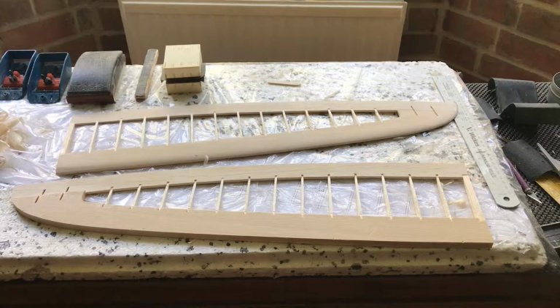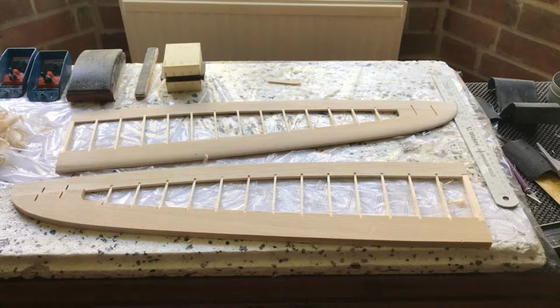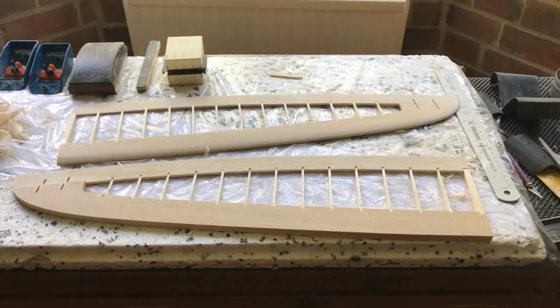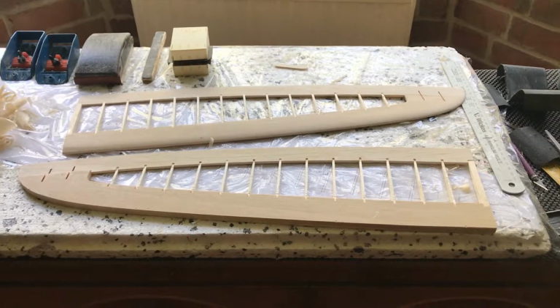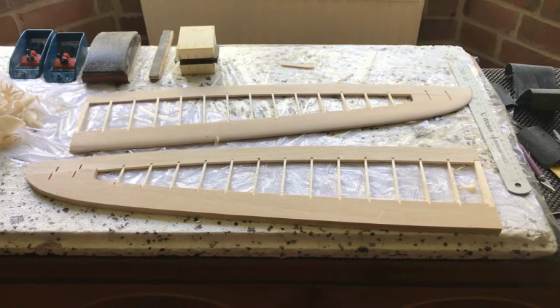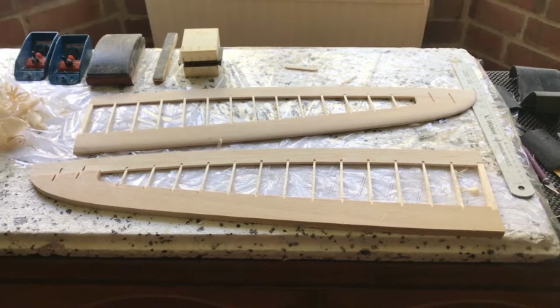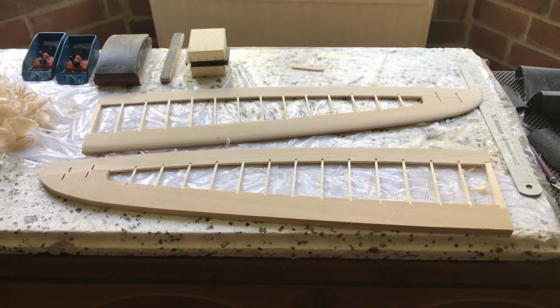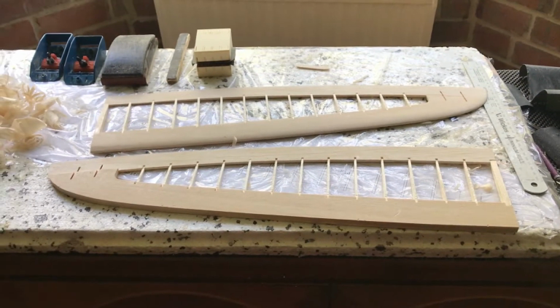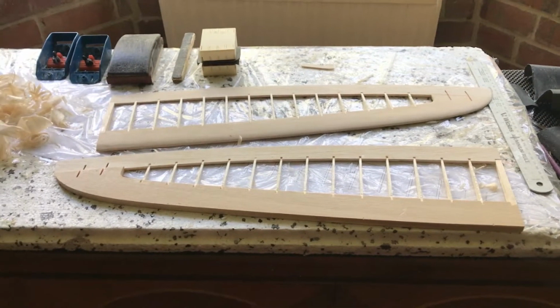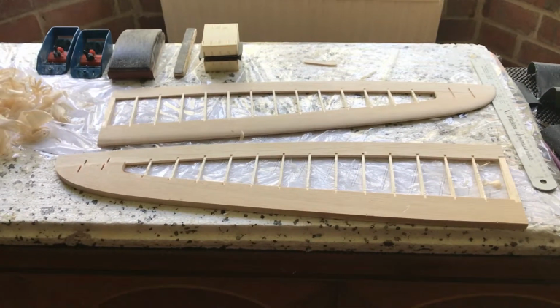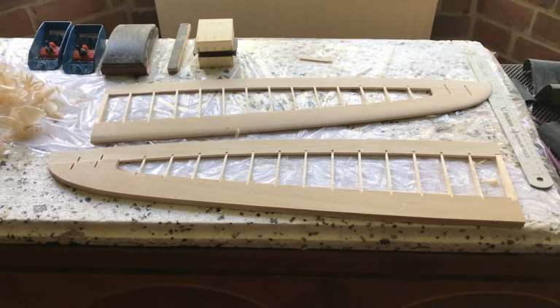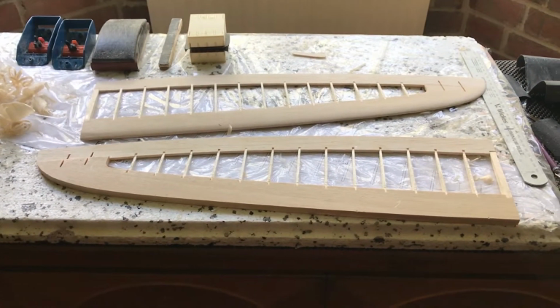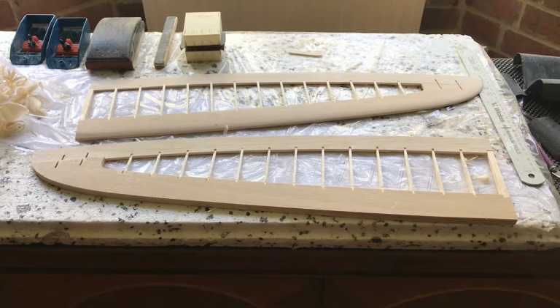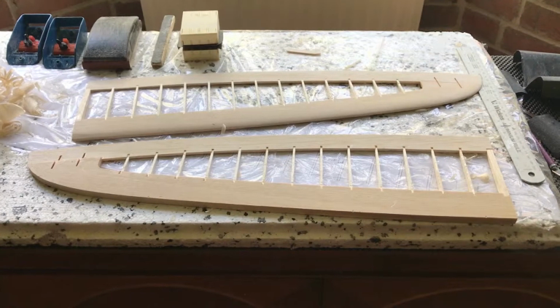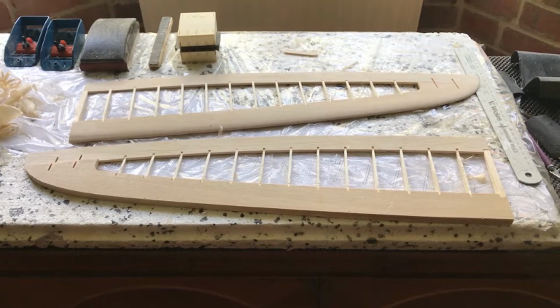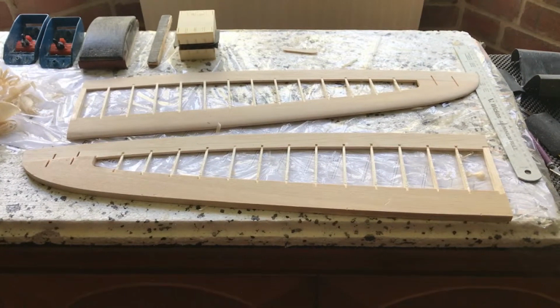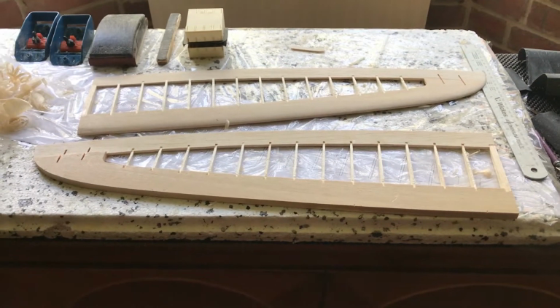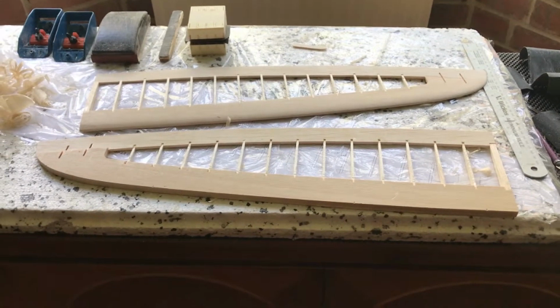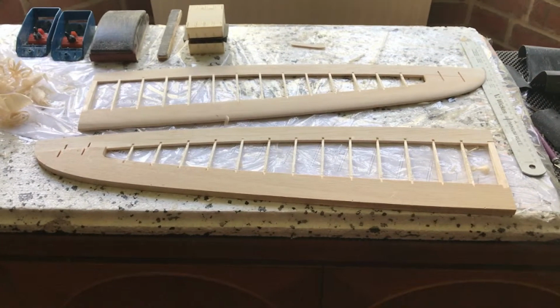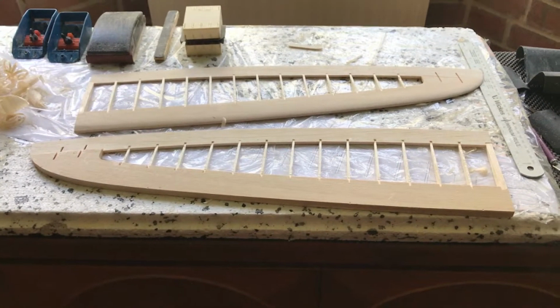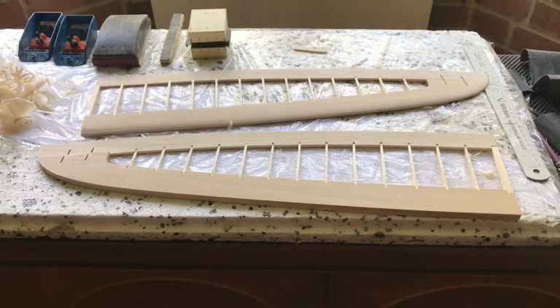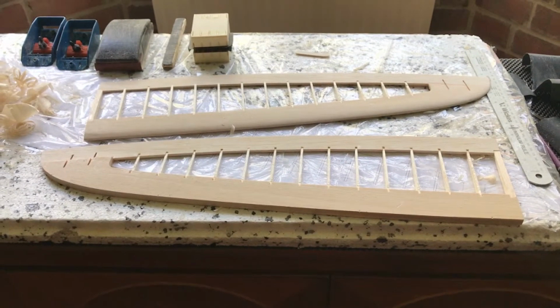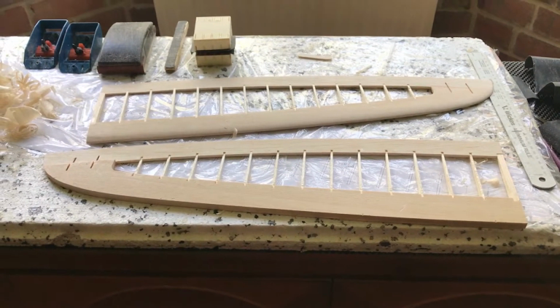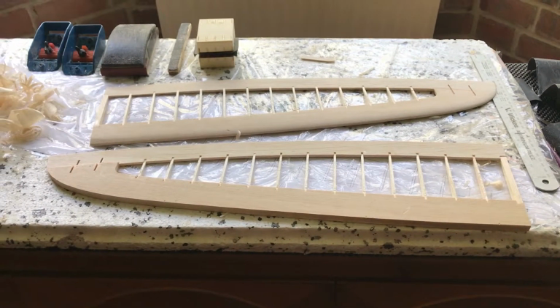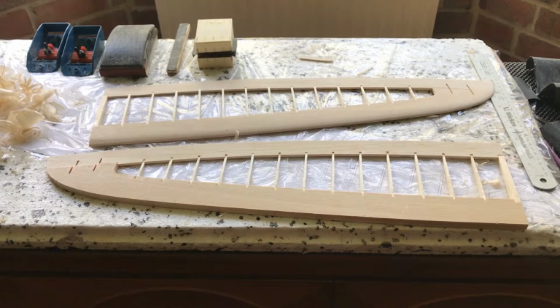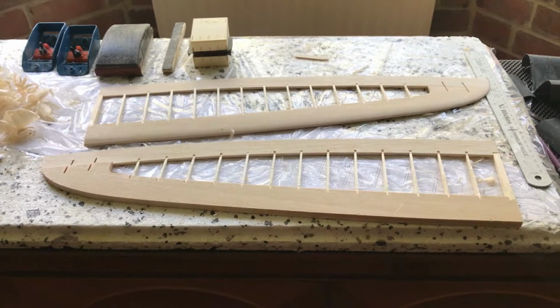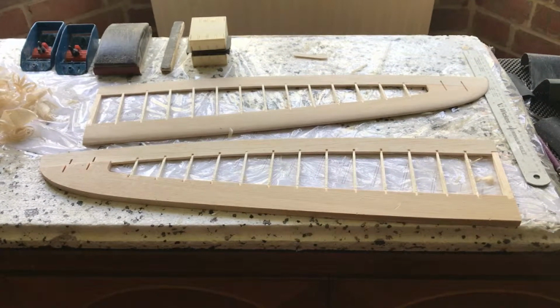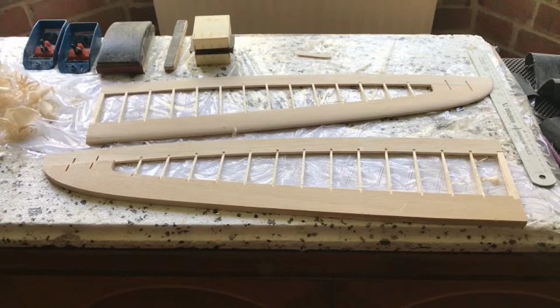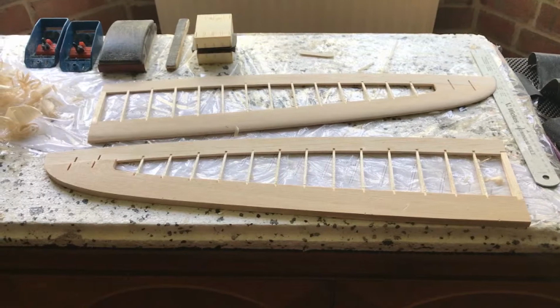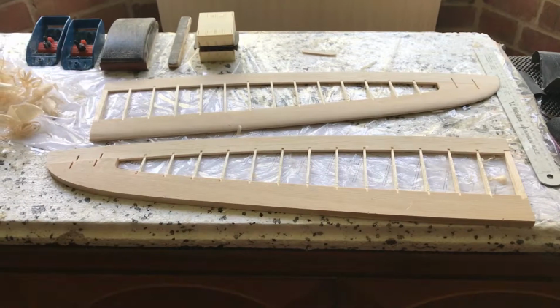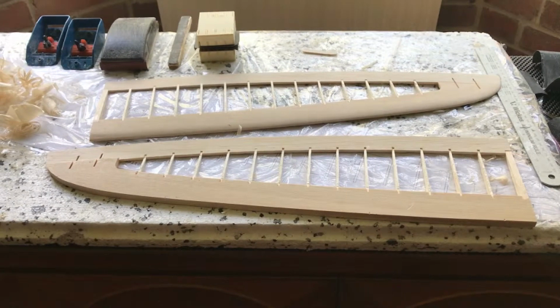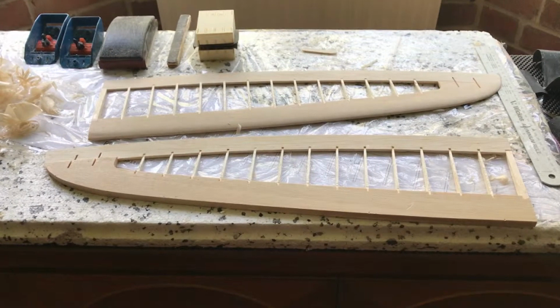This is the wing build of my Schloiderding — I think that's how you pronounce it. It's a hand launch glider; they've got them advertised on the Hyperflight website.